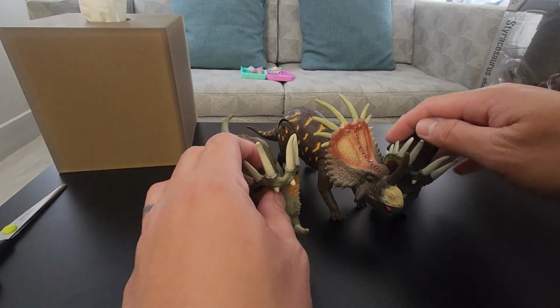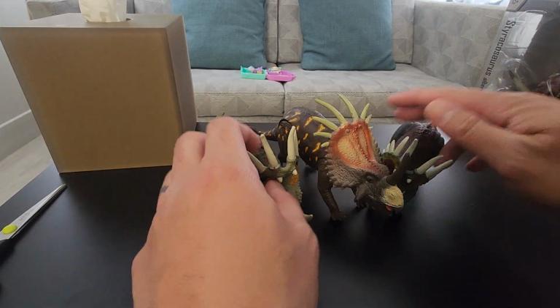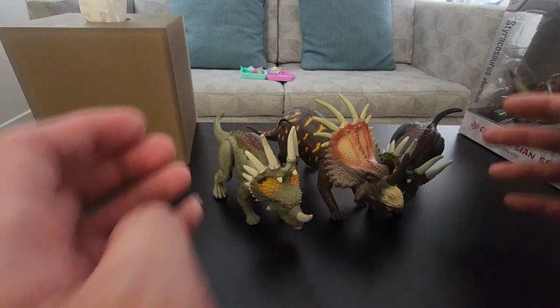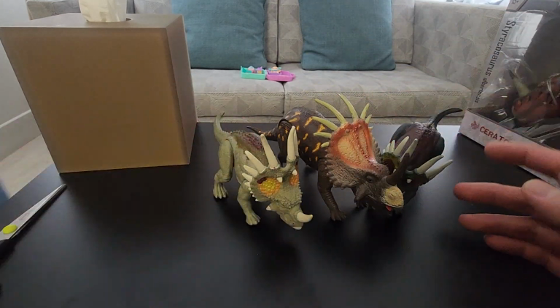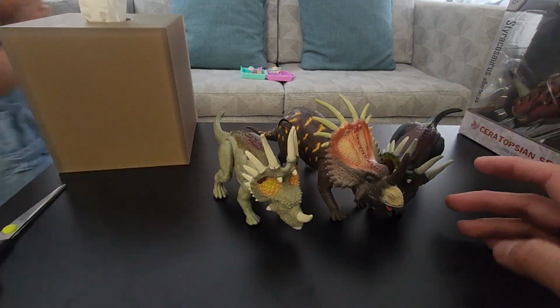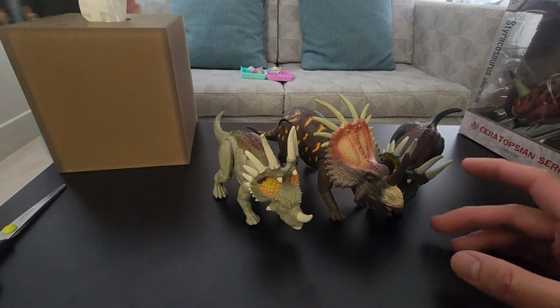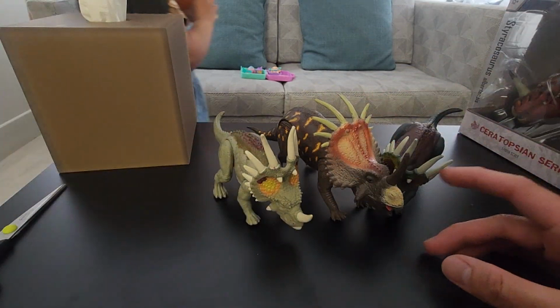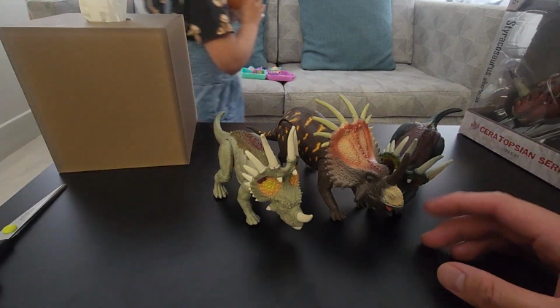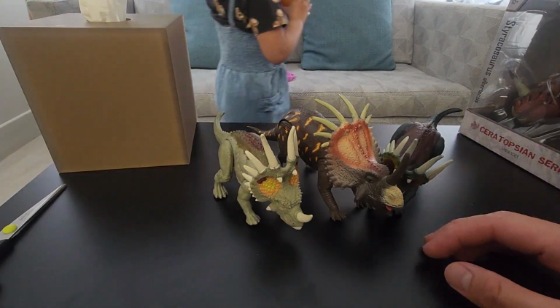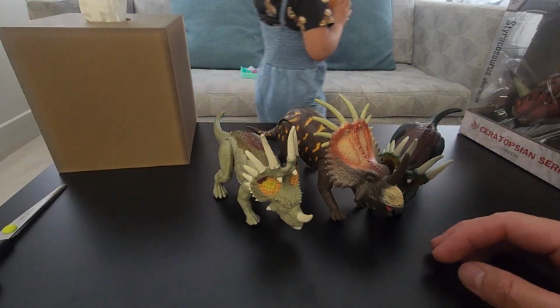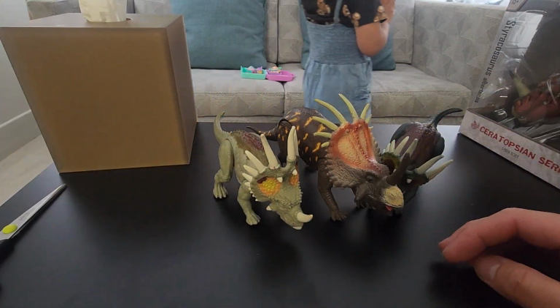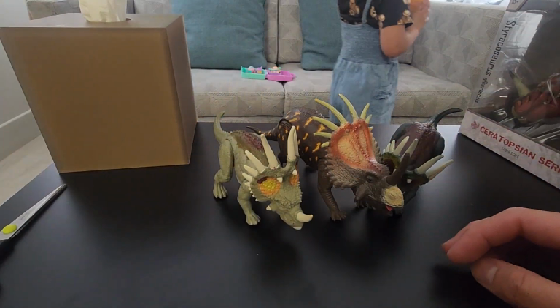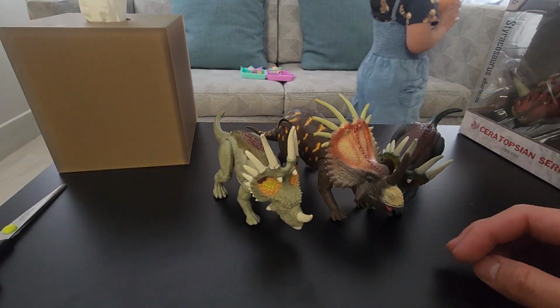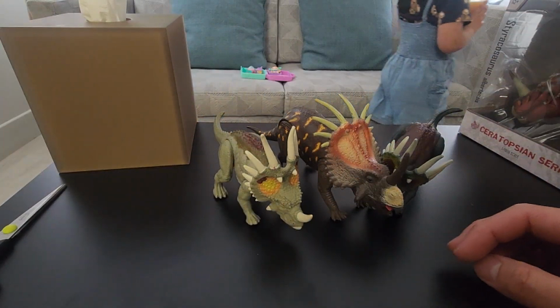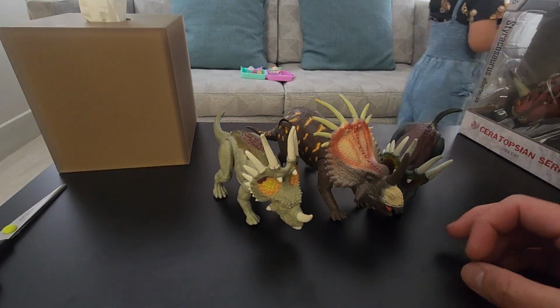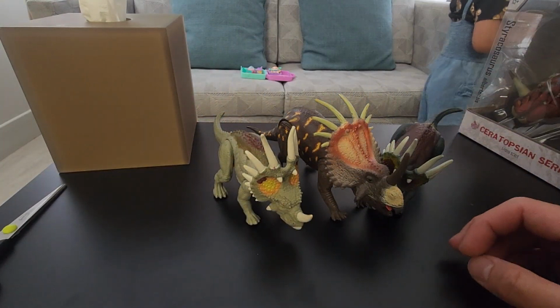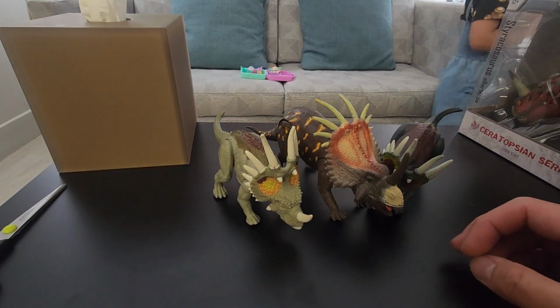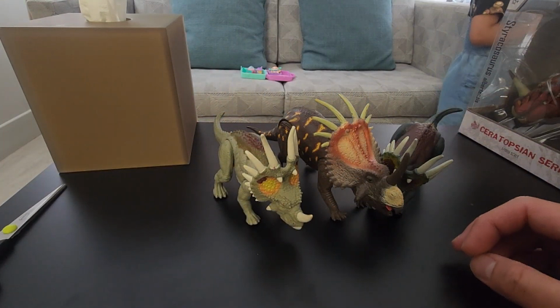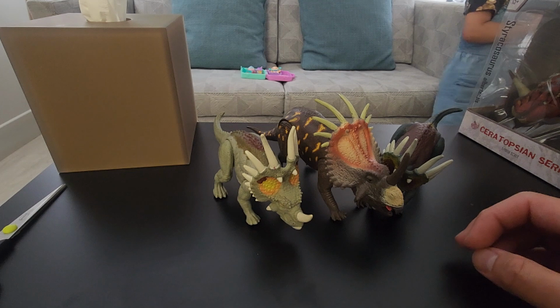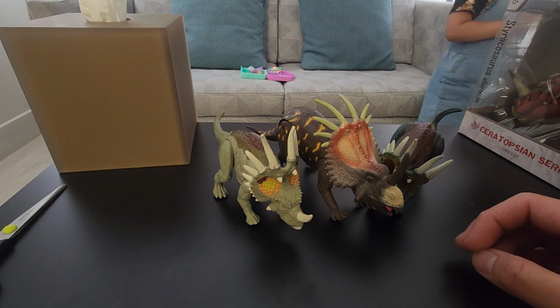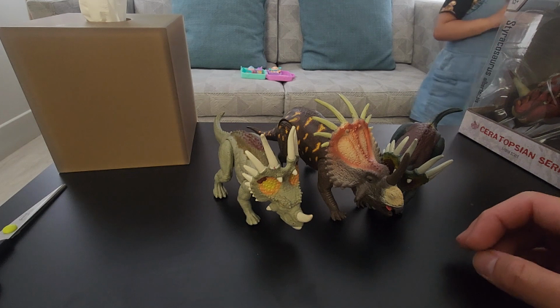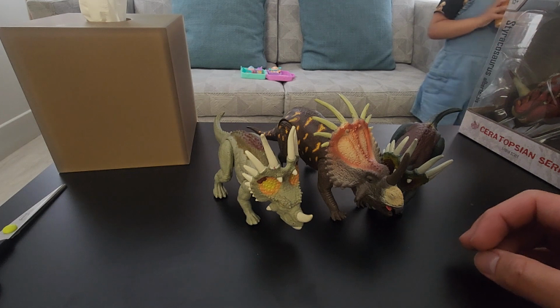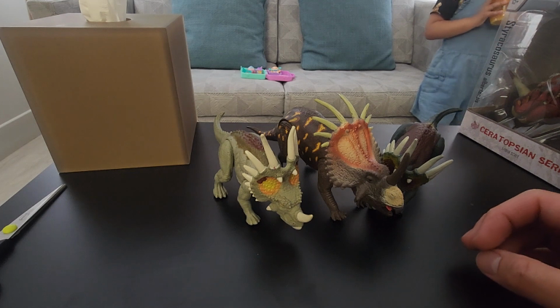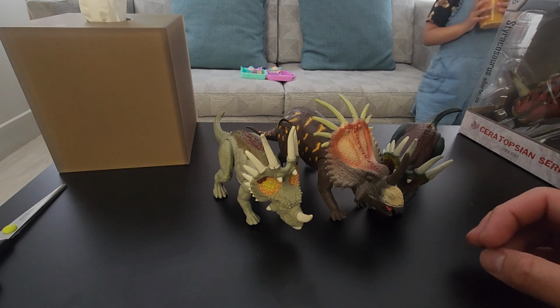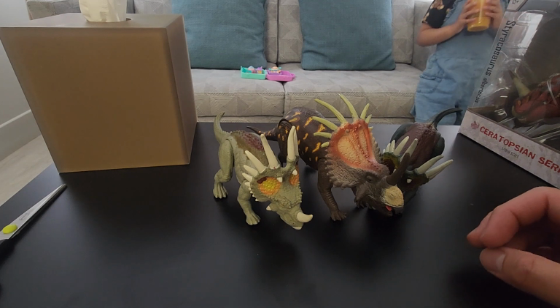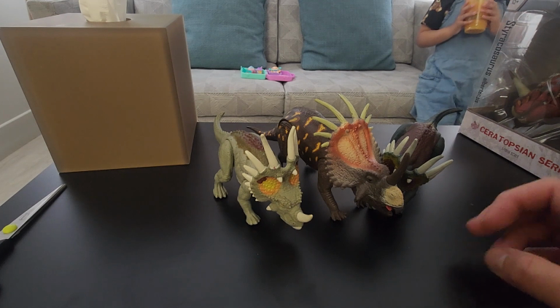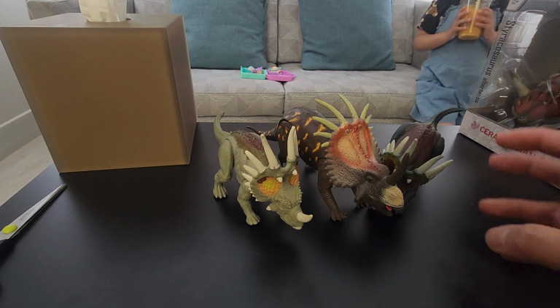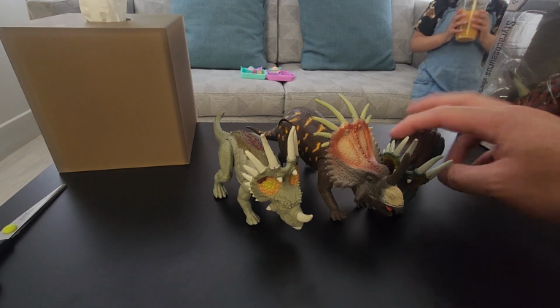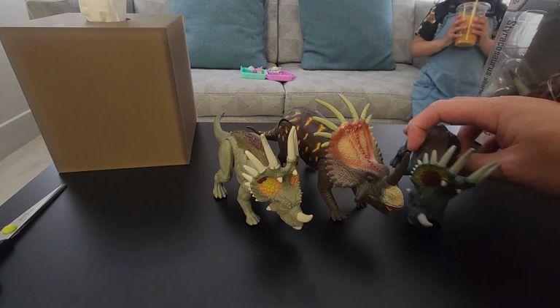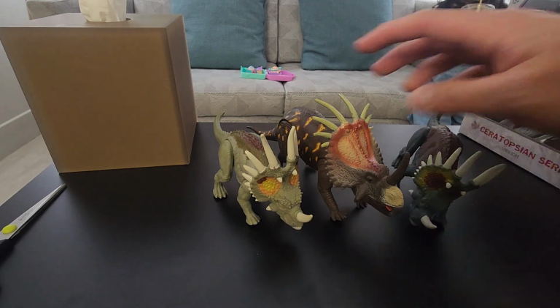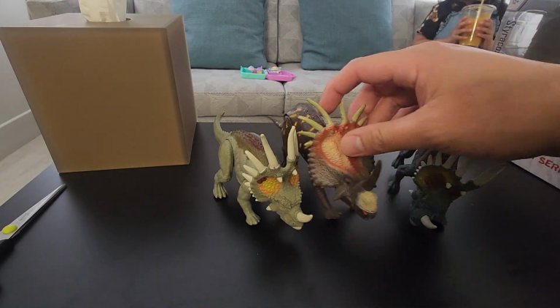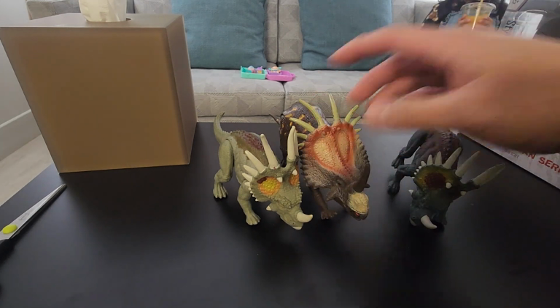Styracosaurus — it means 'spike lizard' from the ancient Greek — 'spike at the button of a spear shaft,' it says.